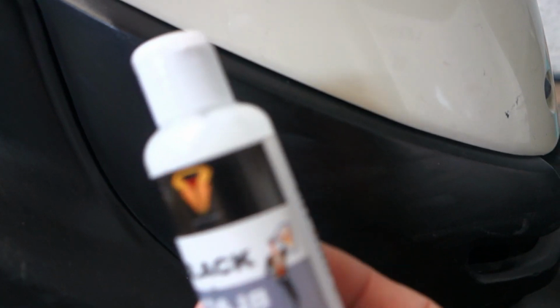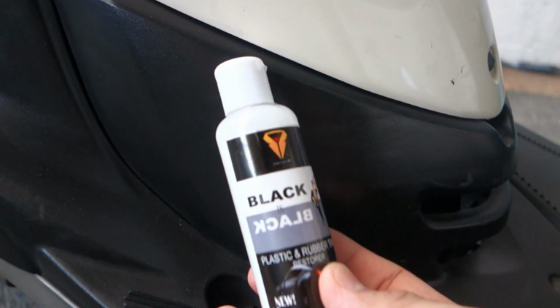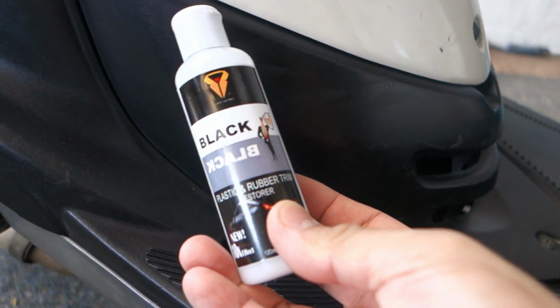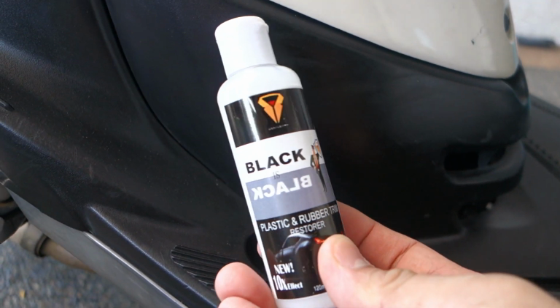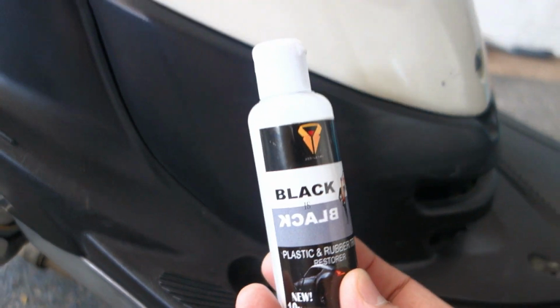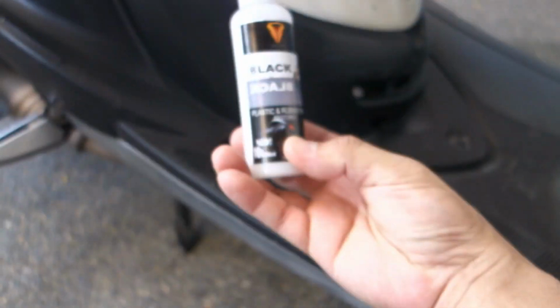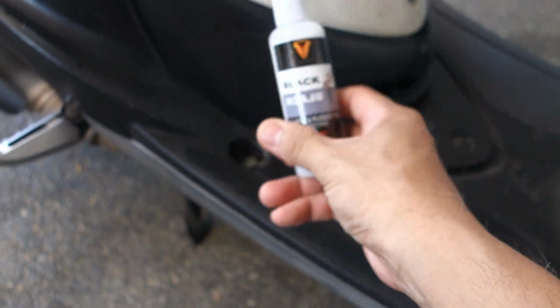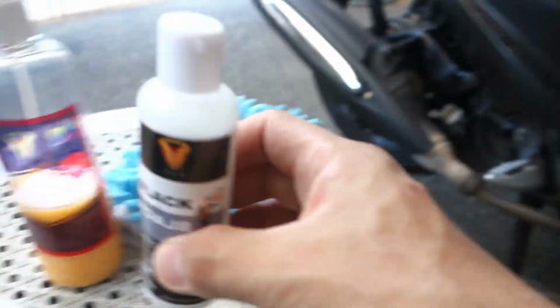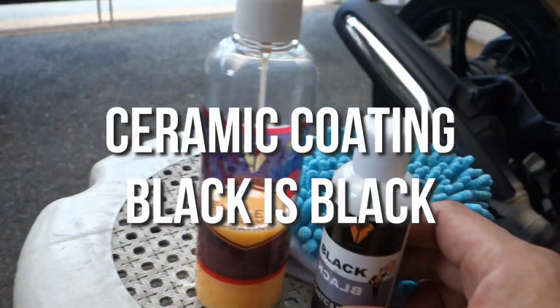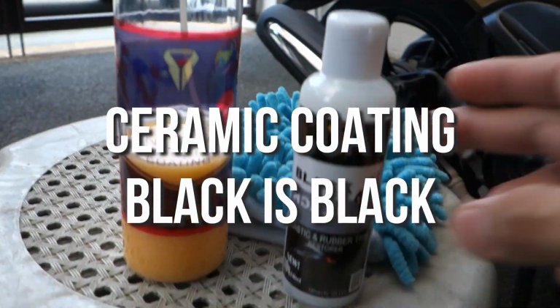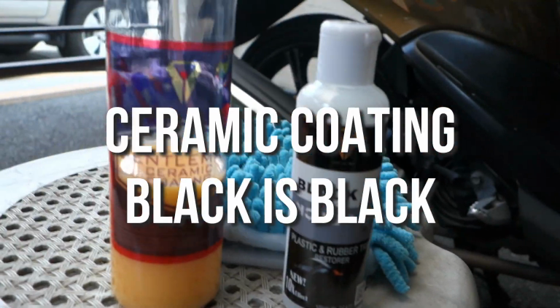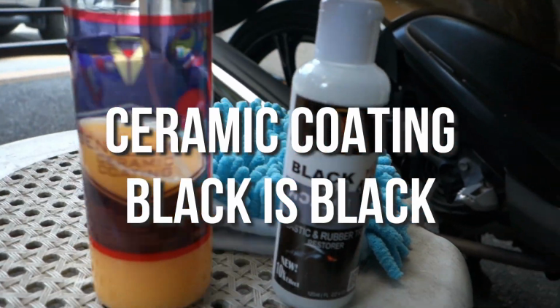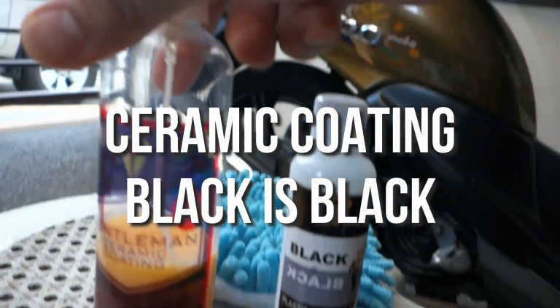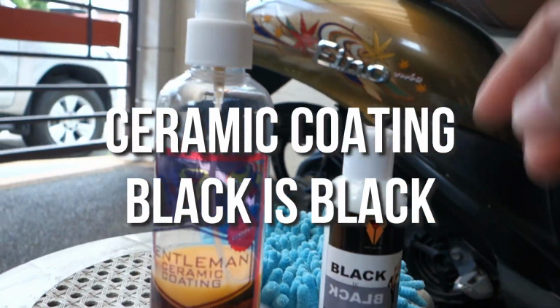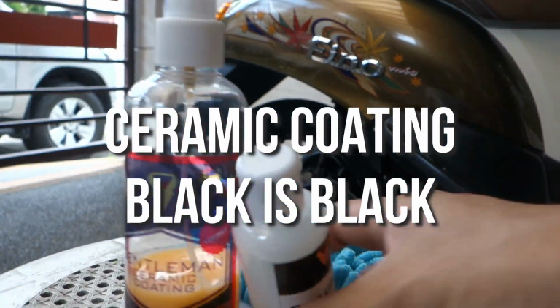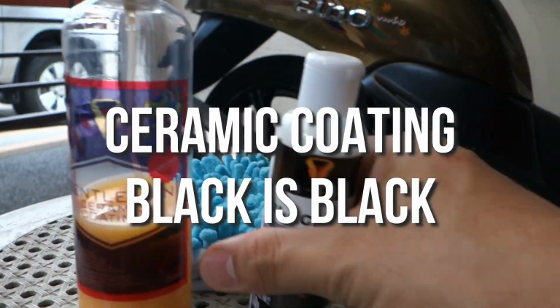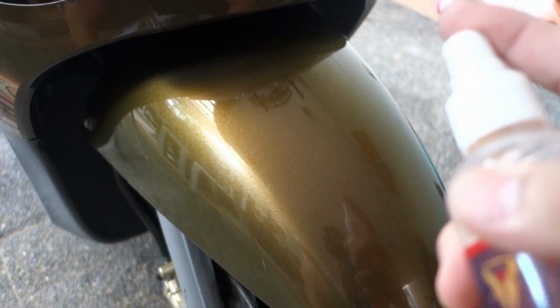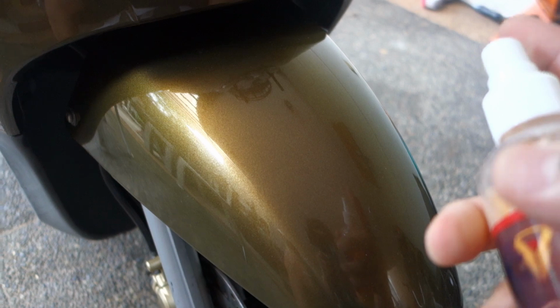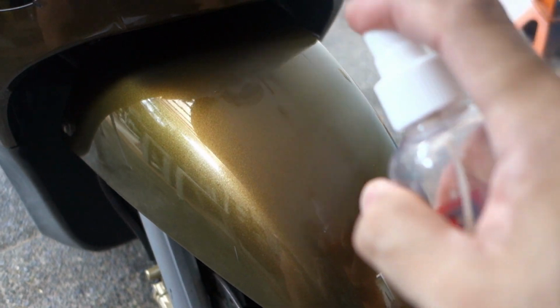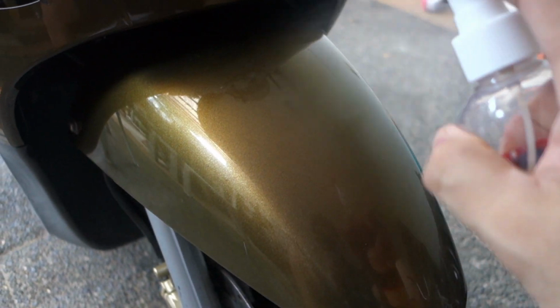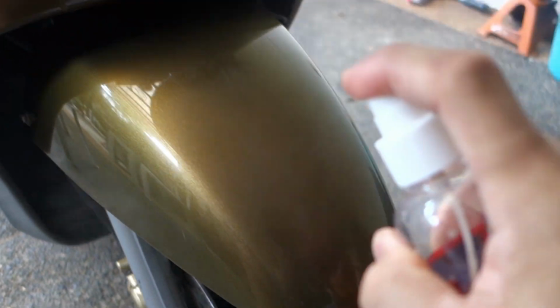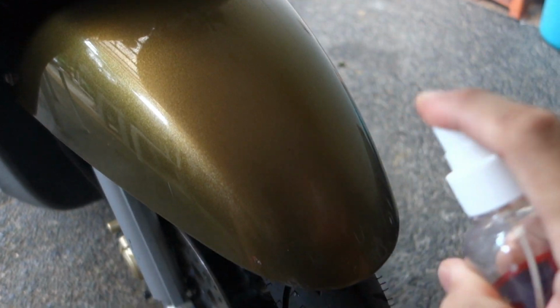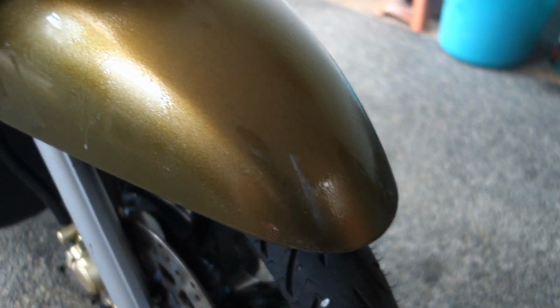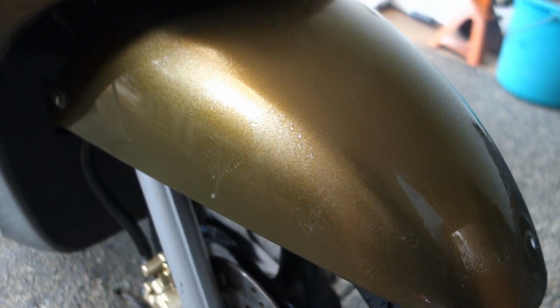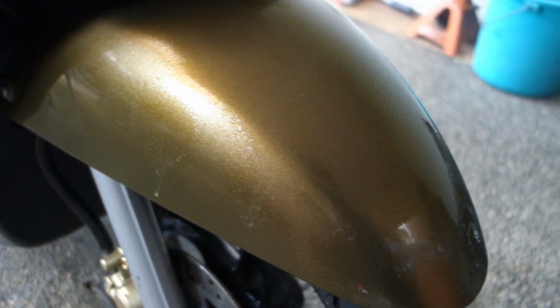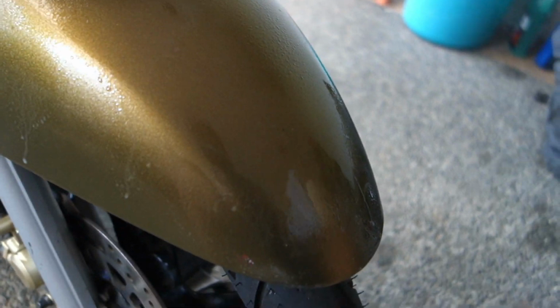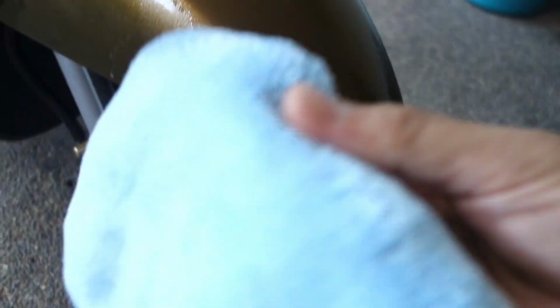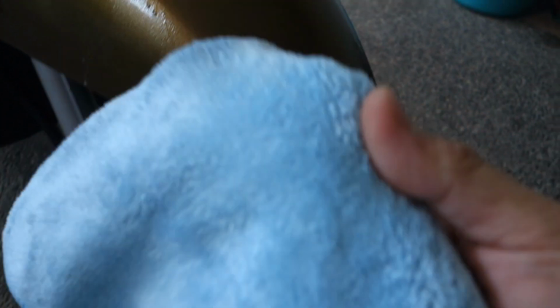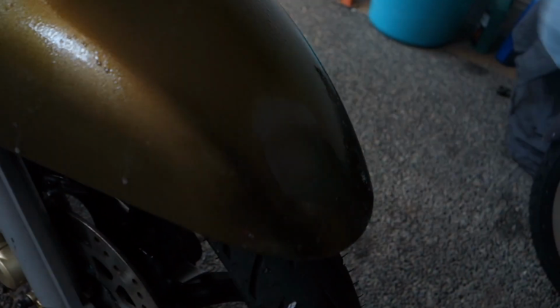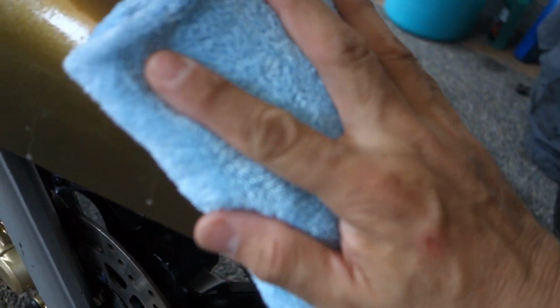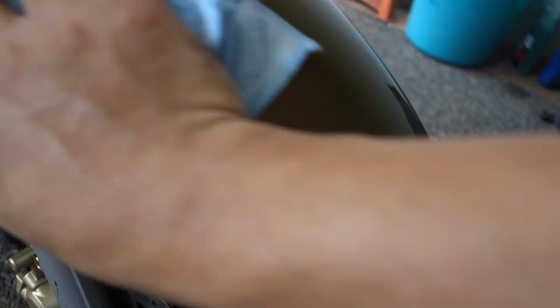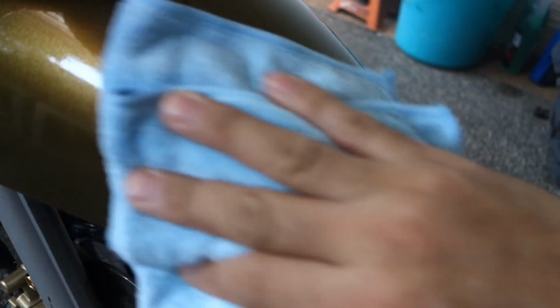Tignan natin ang diferensya mamaya. Pag na-apply ko ito. Ayan, itong dalawa. Apply ko sa motor ko na pino. Spray at punas. Ito, microfiber cloth.